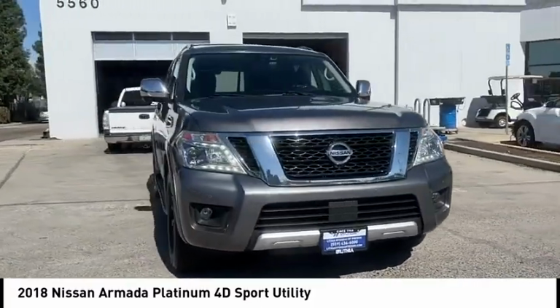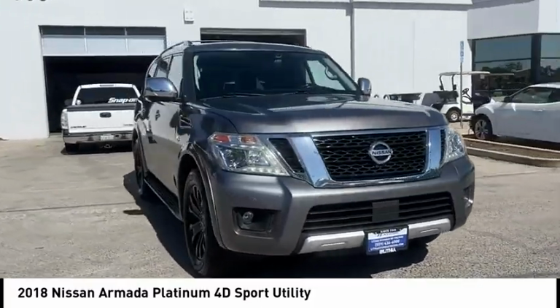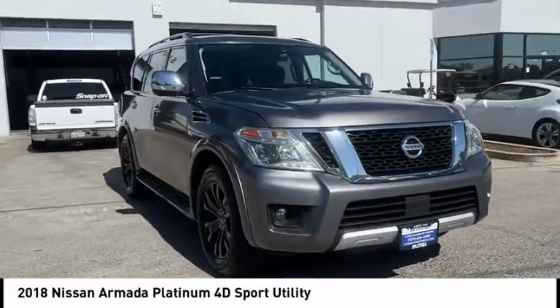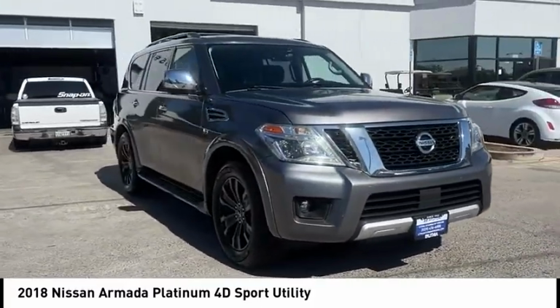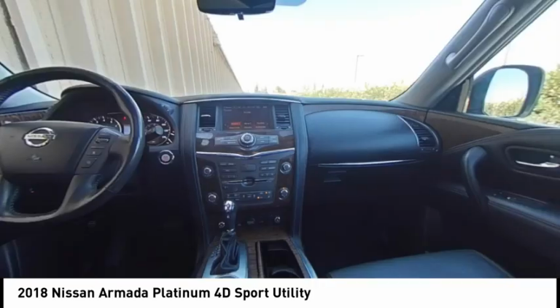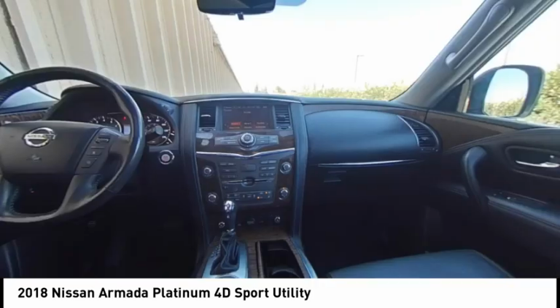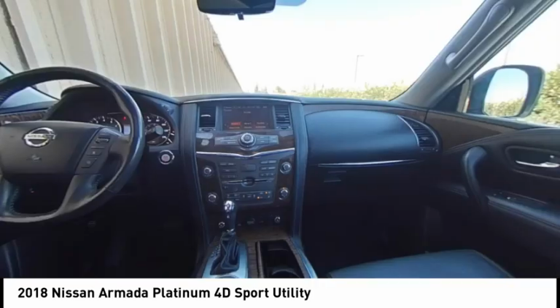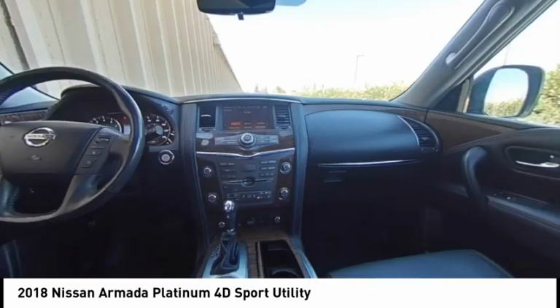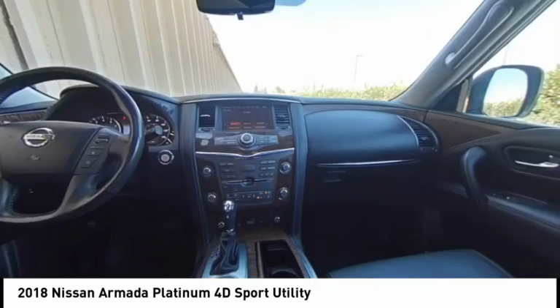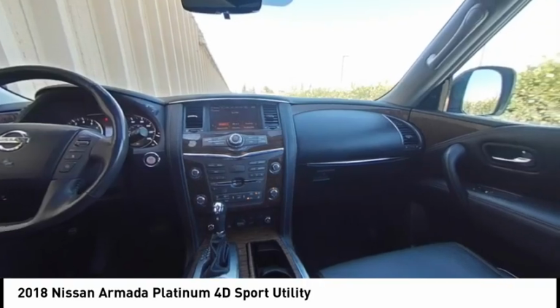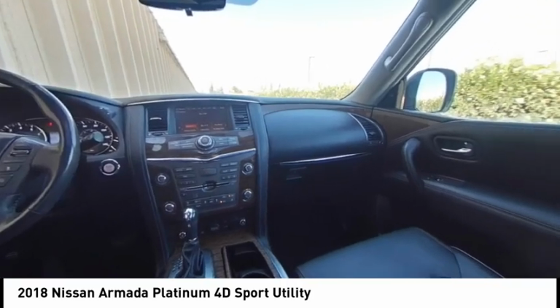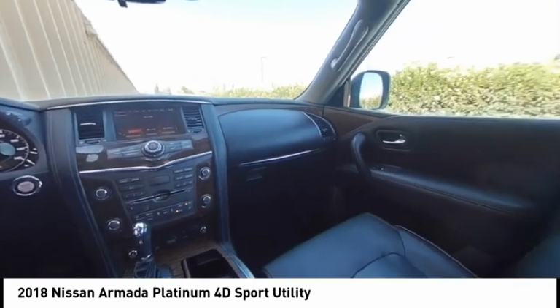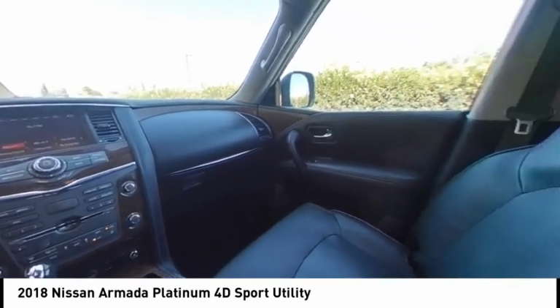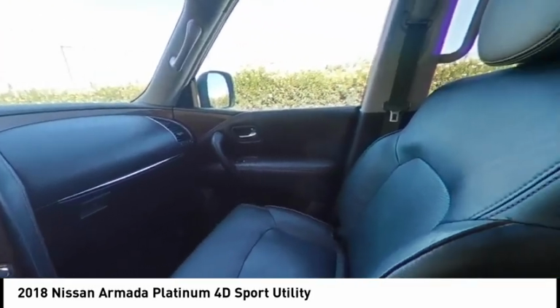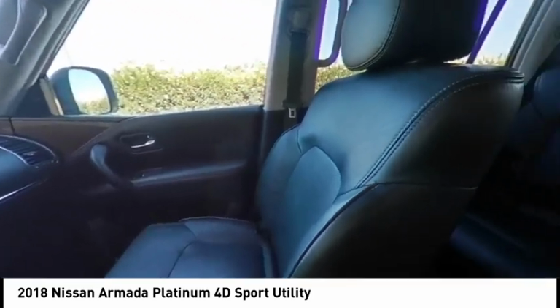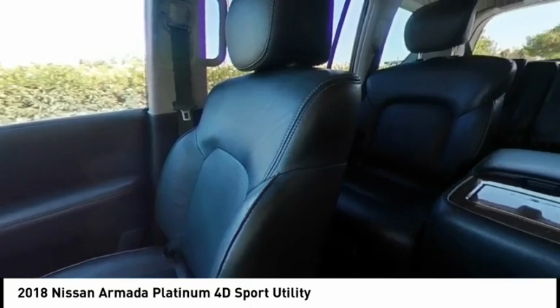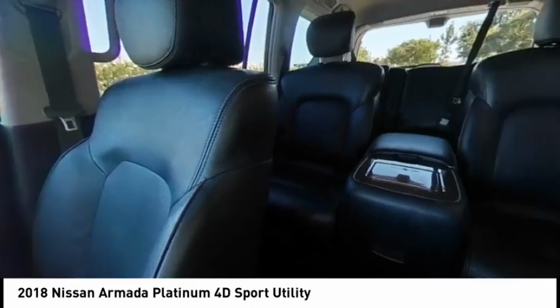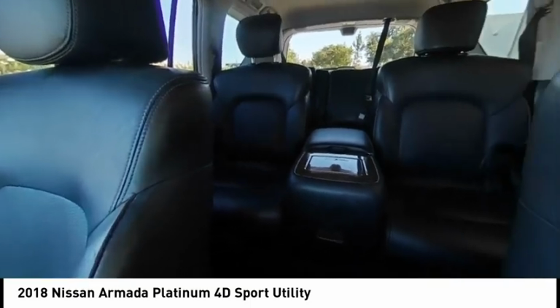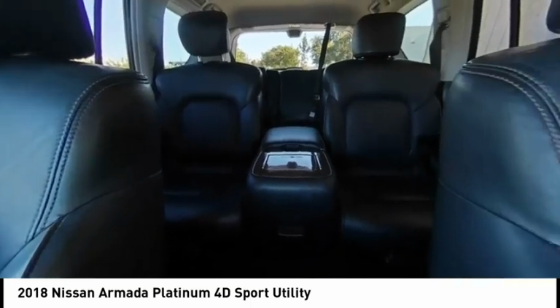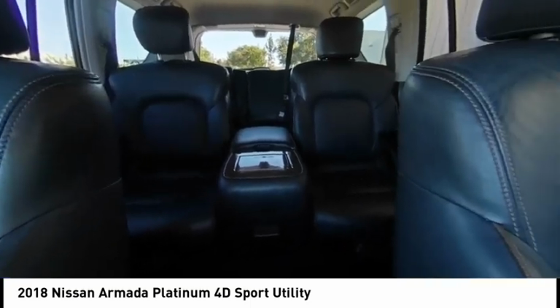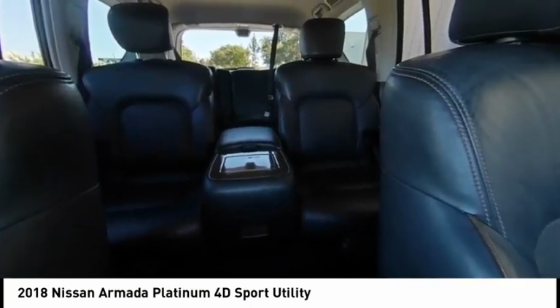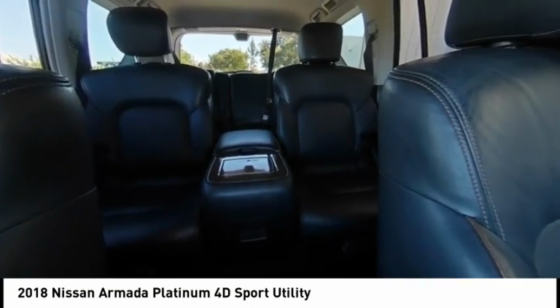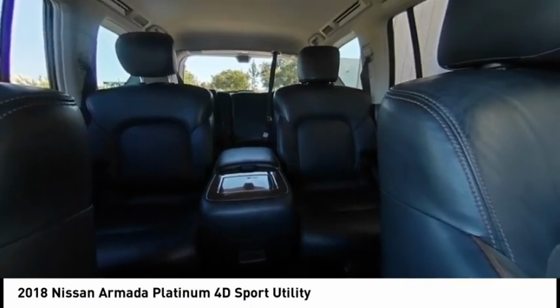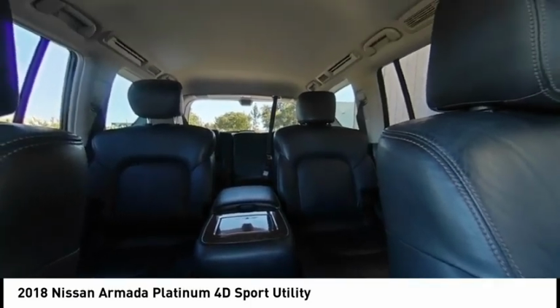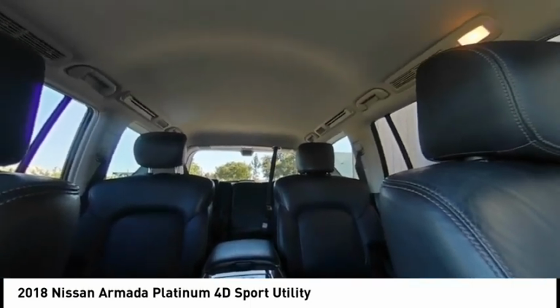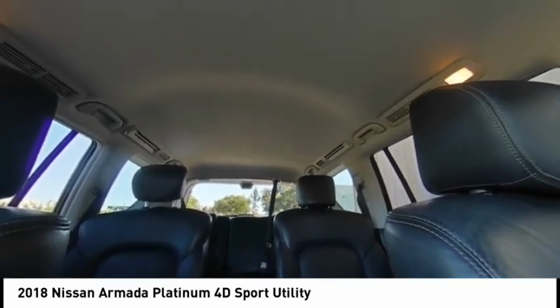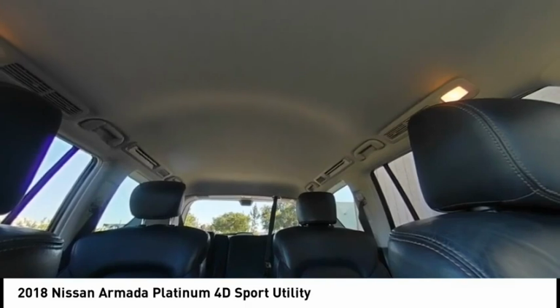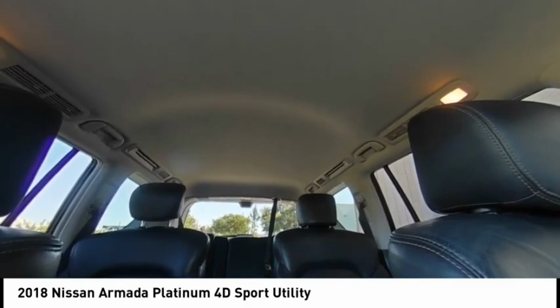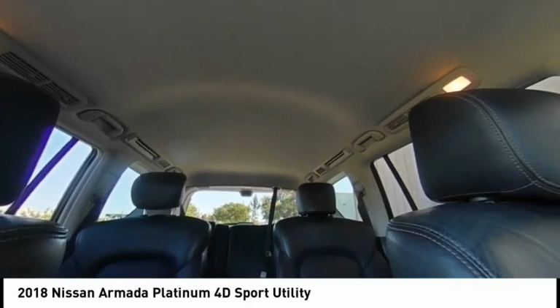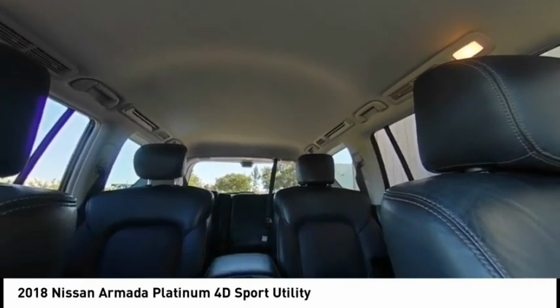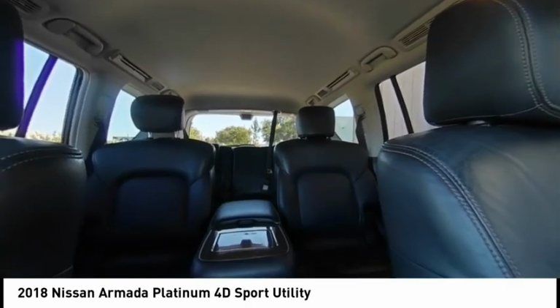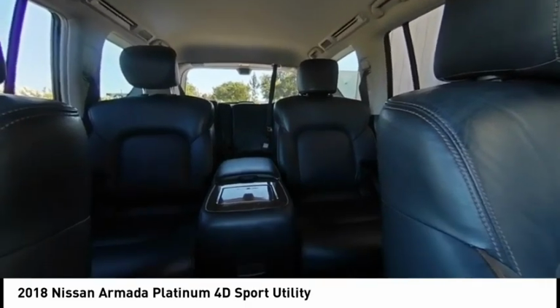Here are some of this vehicle's great options: rain sensing wipers, electronic stability control, alloy wheels, rear spoiler, power lift gate, brake assist, traction control, remote keyless entry, fog lights, speed control.